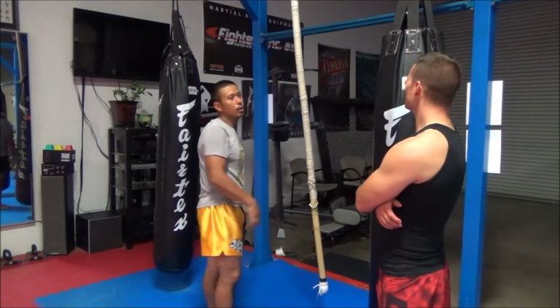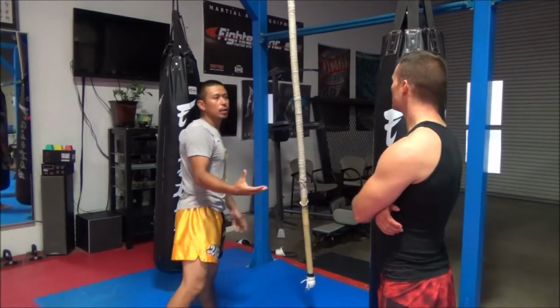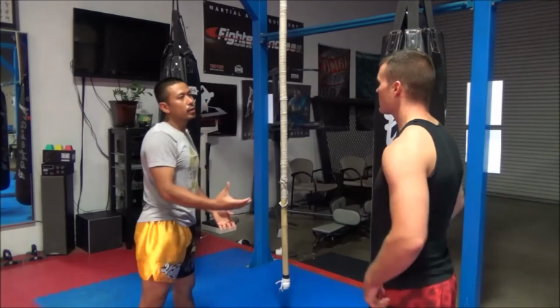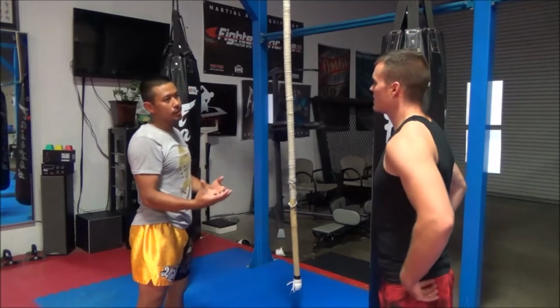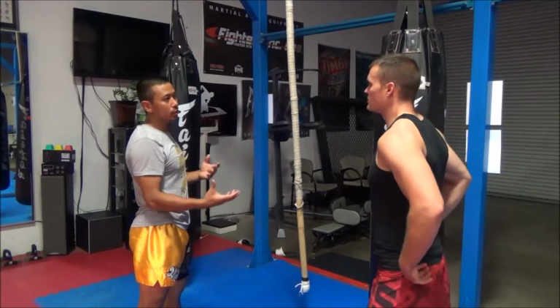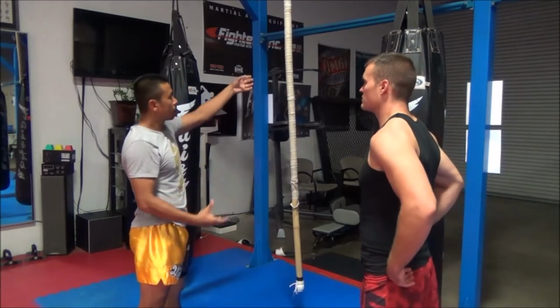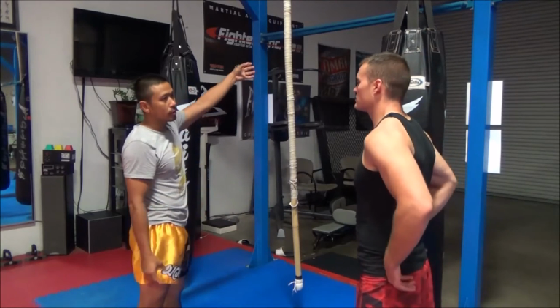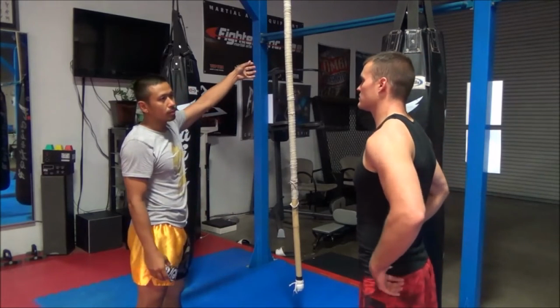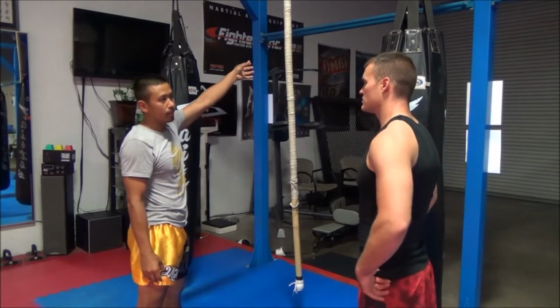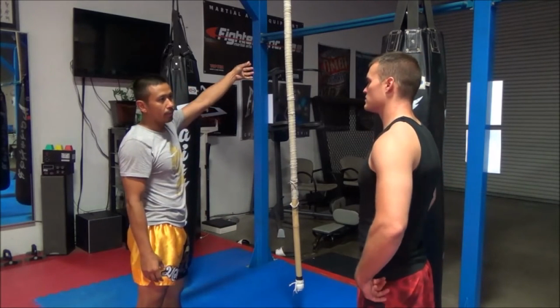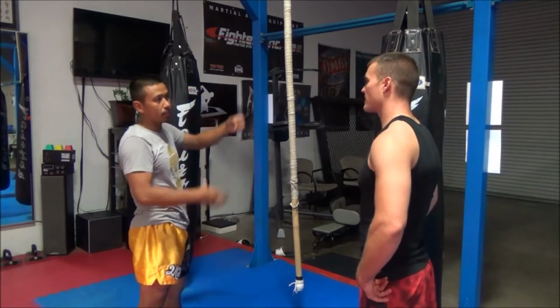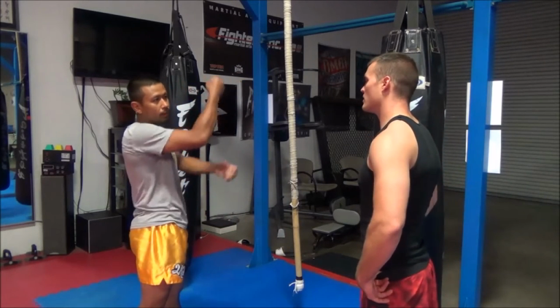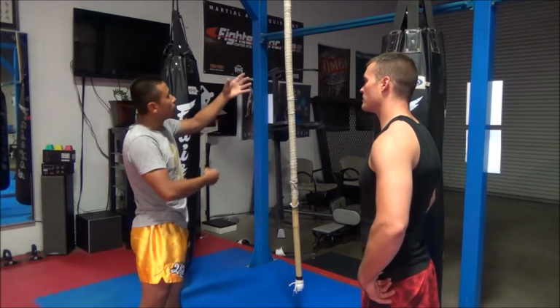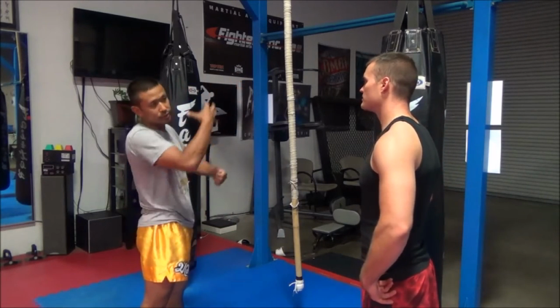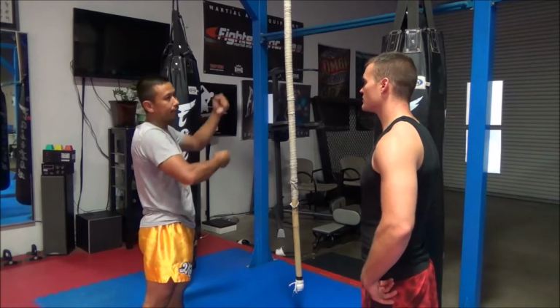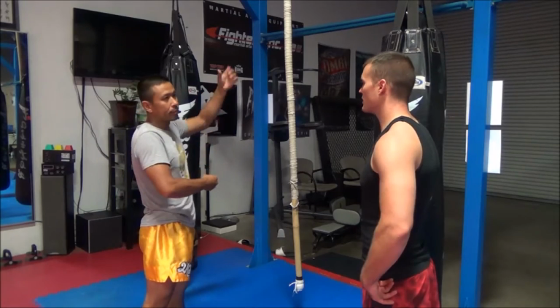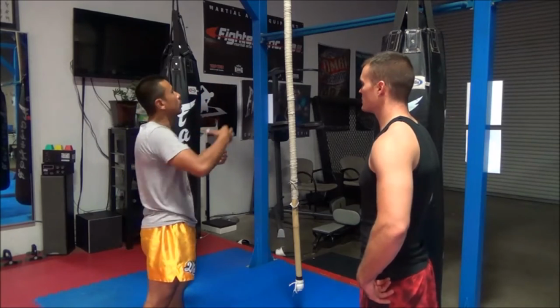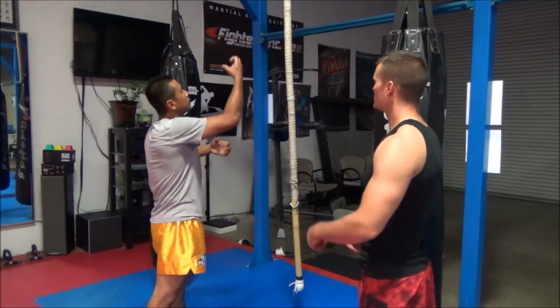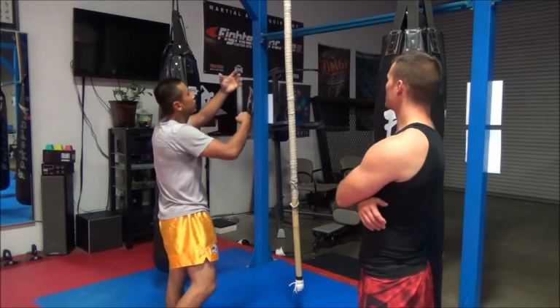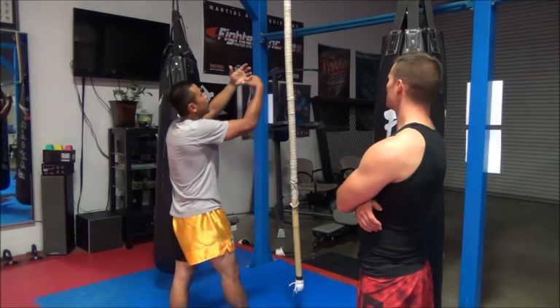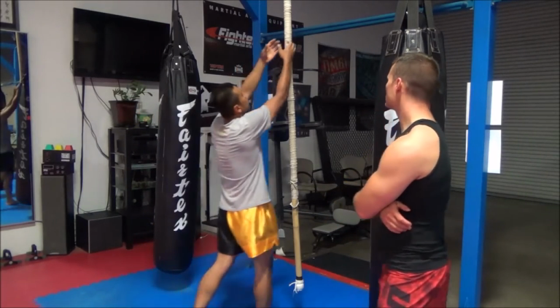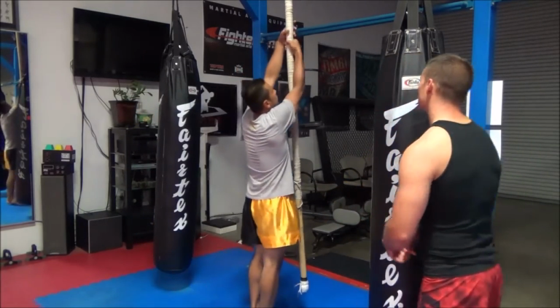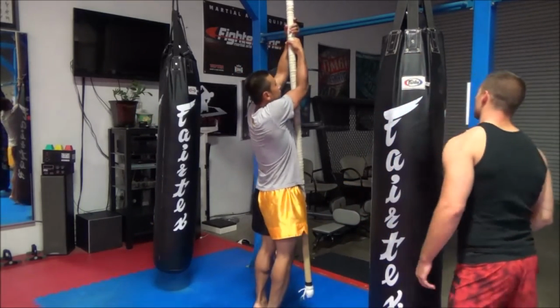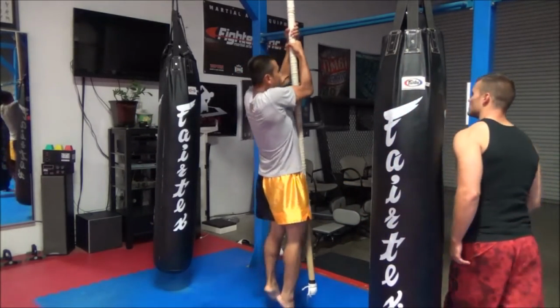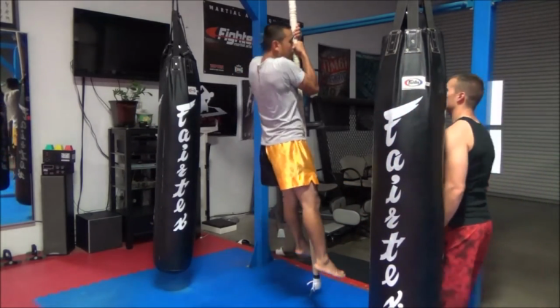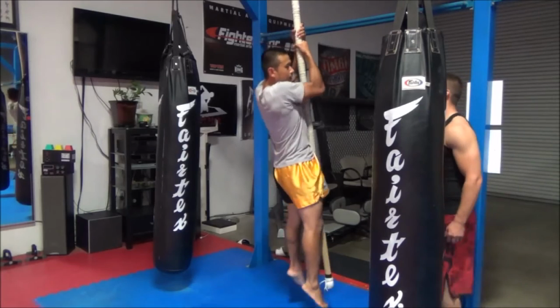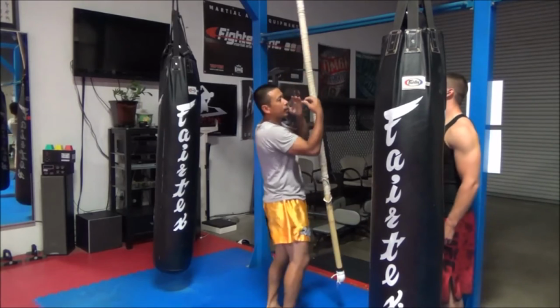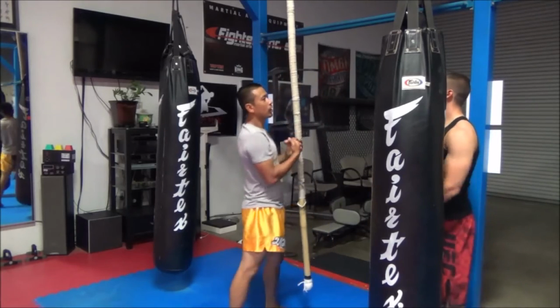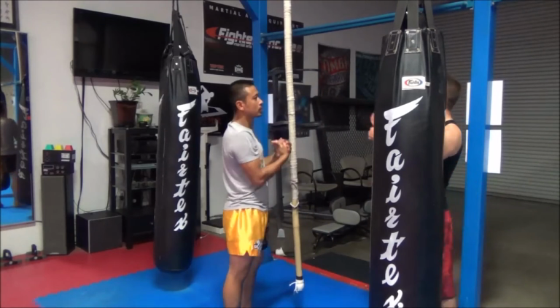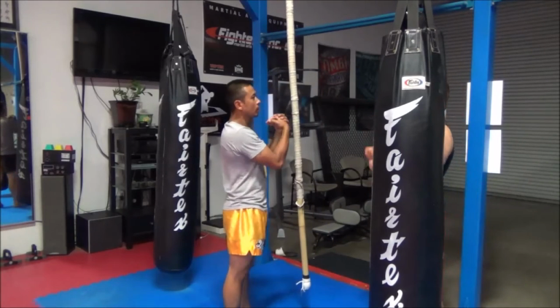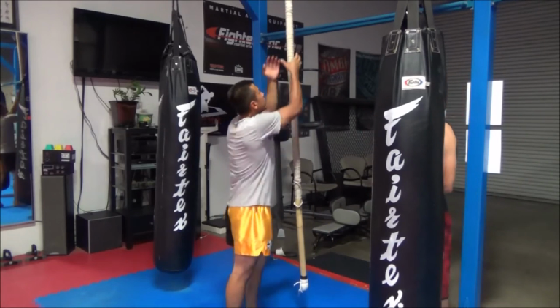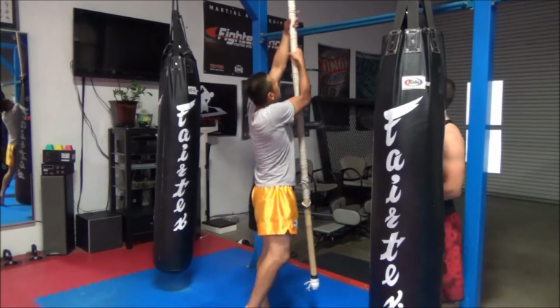It's almost like a jiu-jitsu big rope that people work on. You can use that for grip. But for us, it's mainly for push. You can do pull-ups with it too.